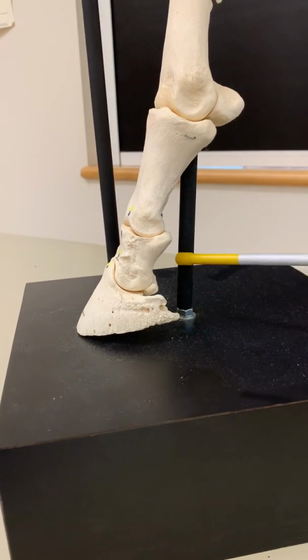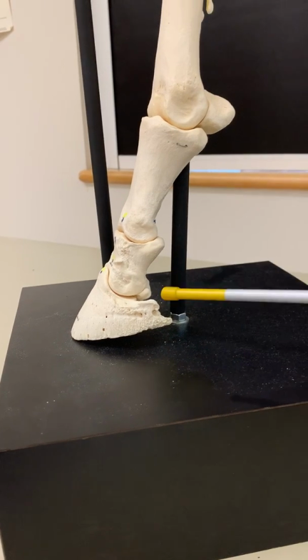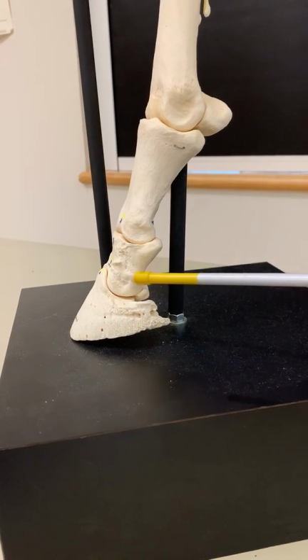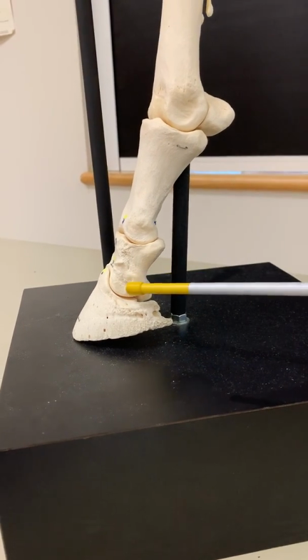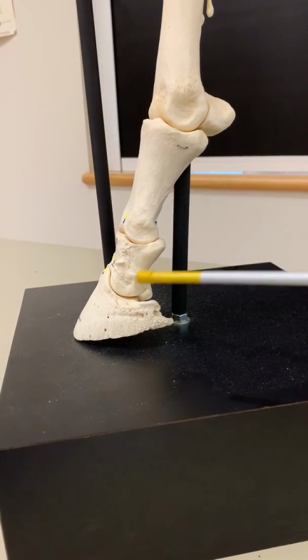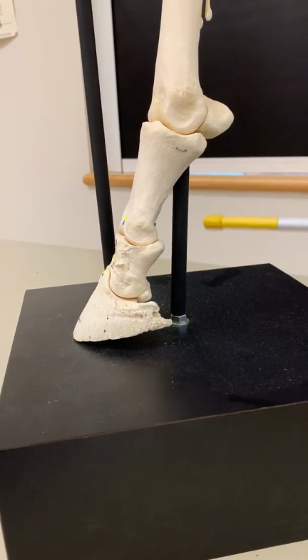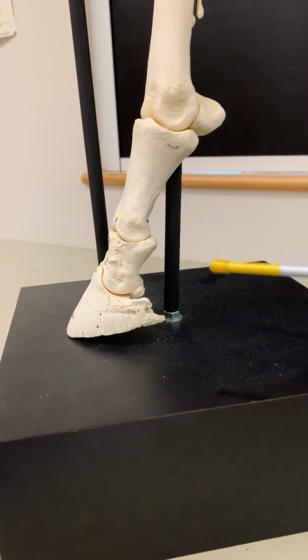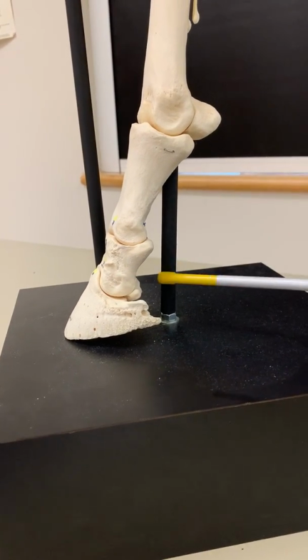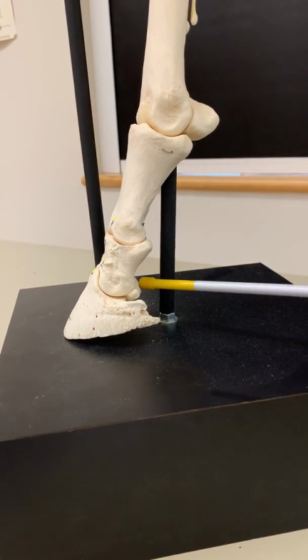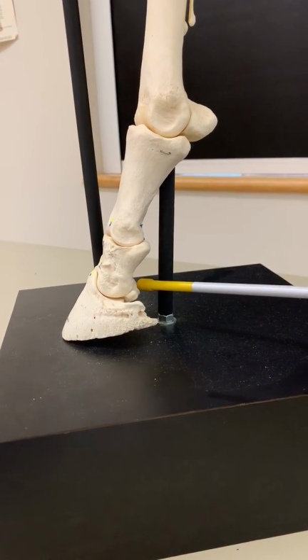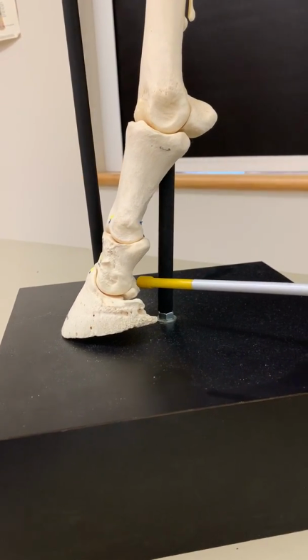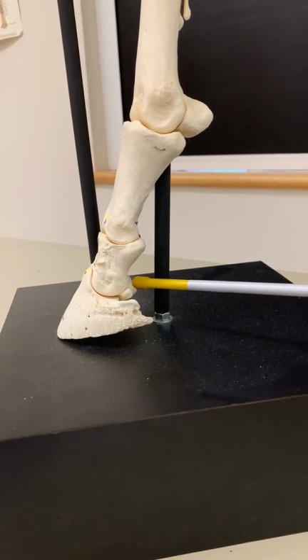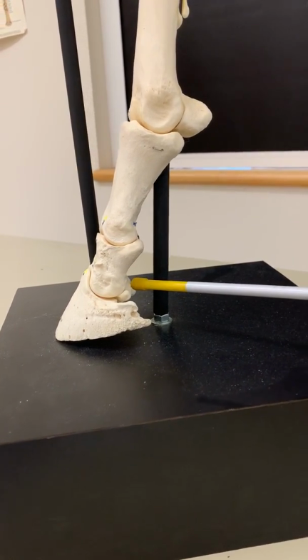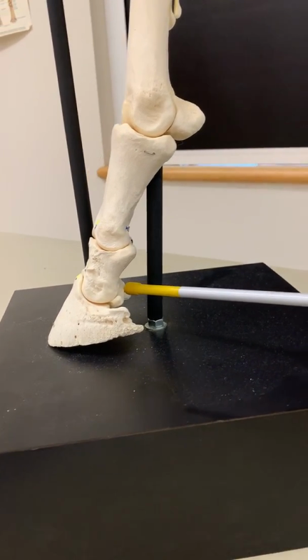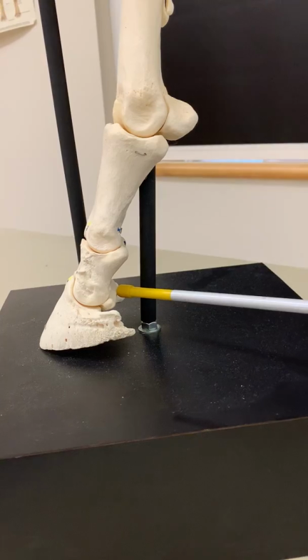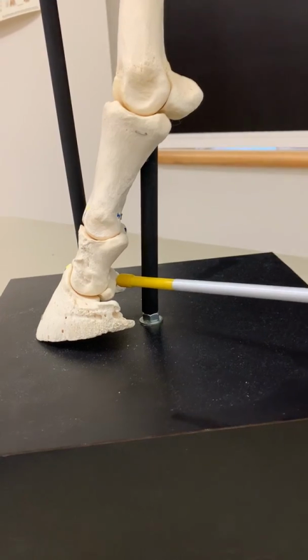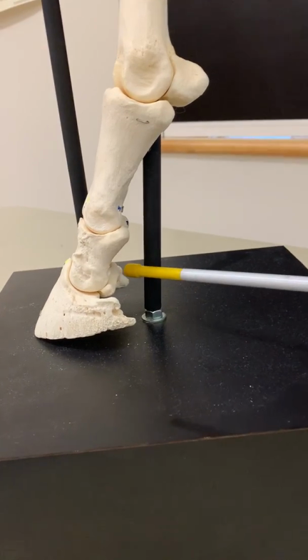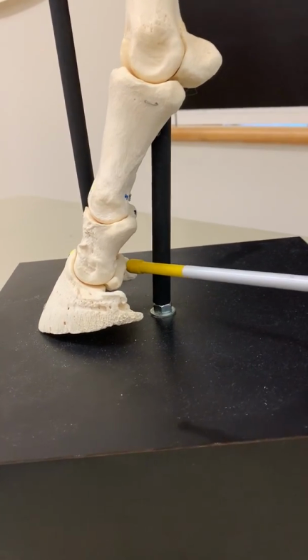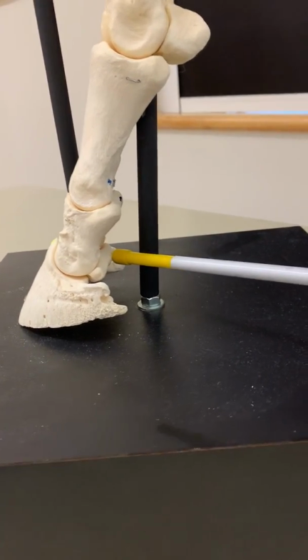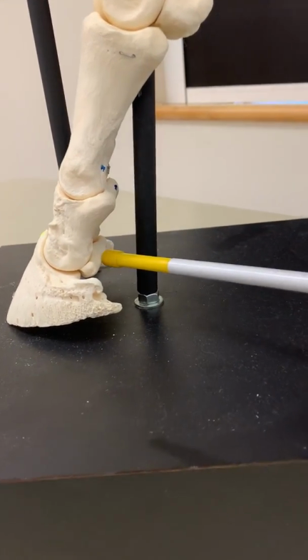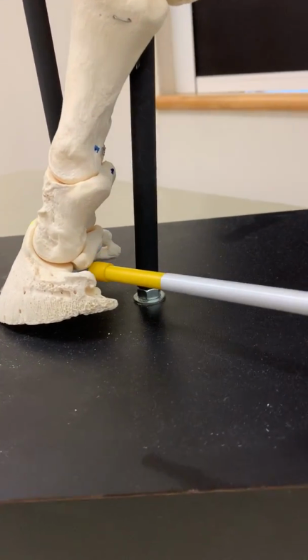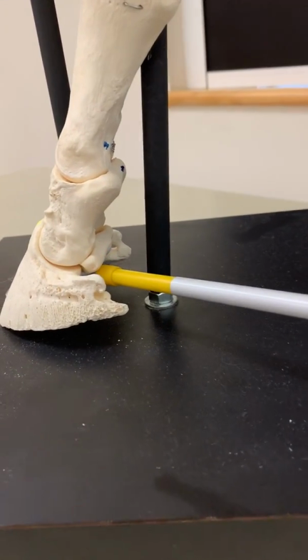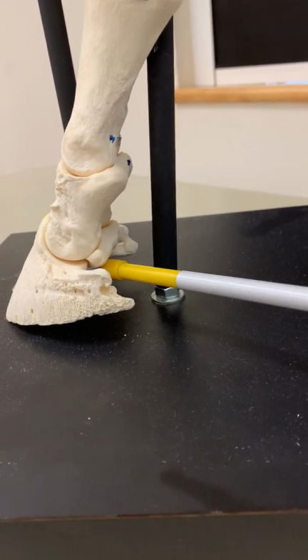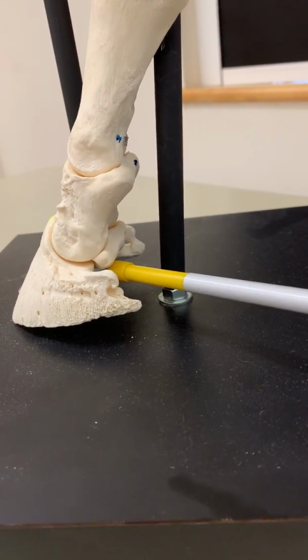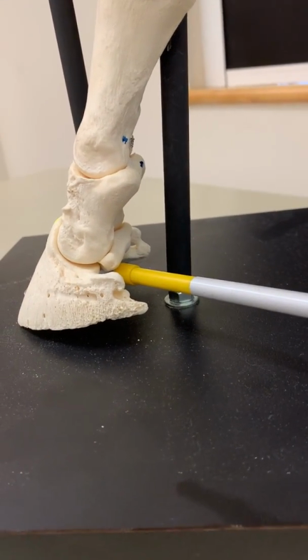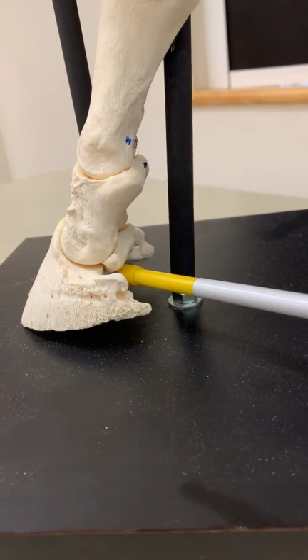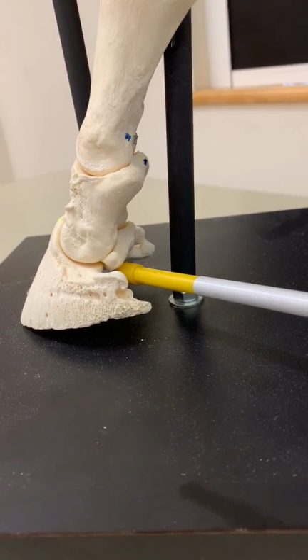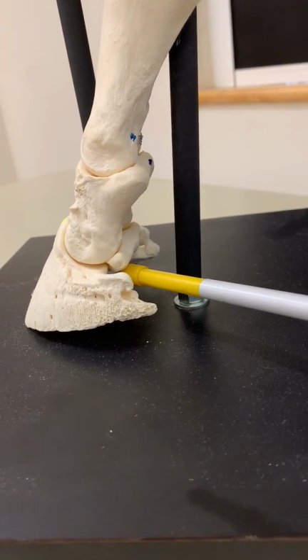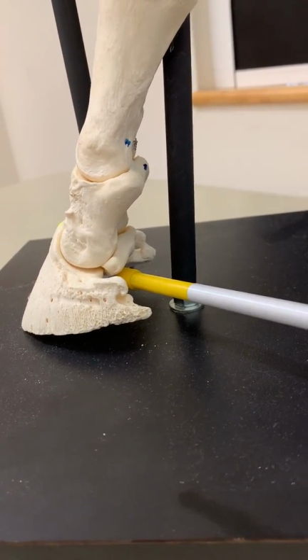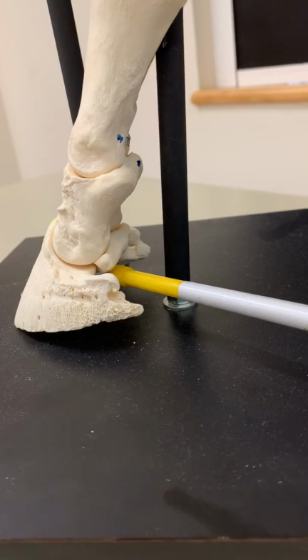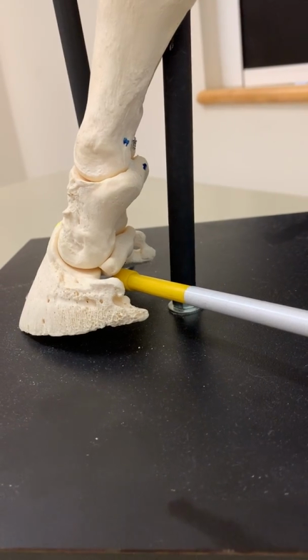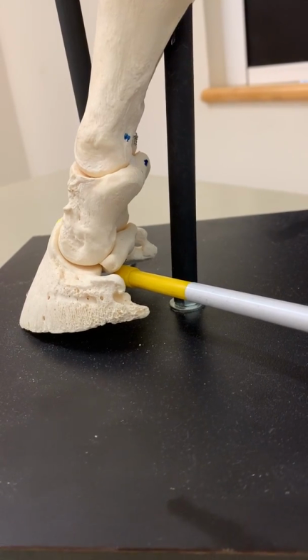Caudal to the coffin joint is a very important sesamoid bone called the navicular bone, named for its shape, which is sort of like the hull of a boat.